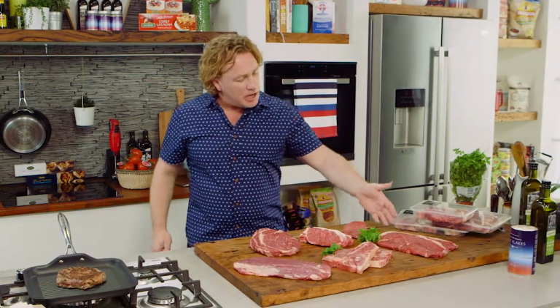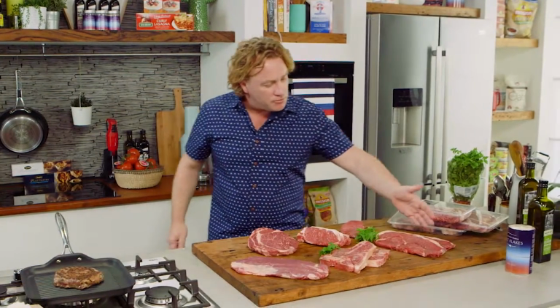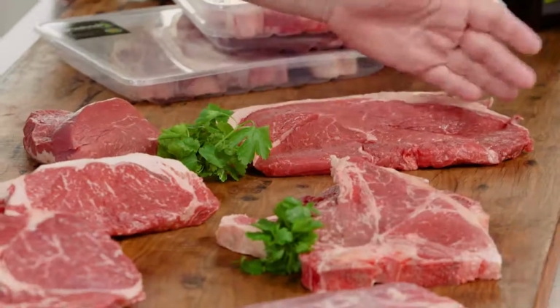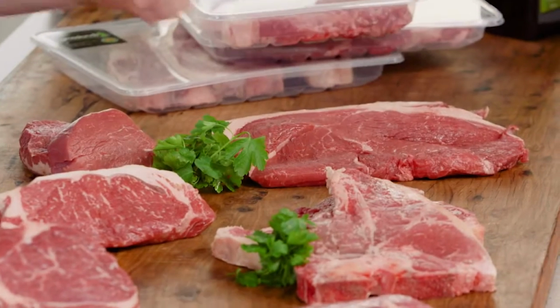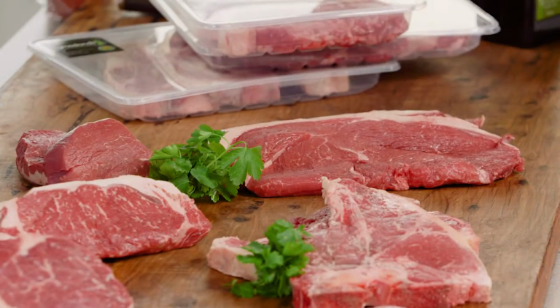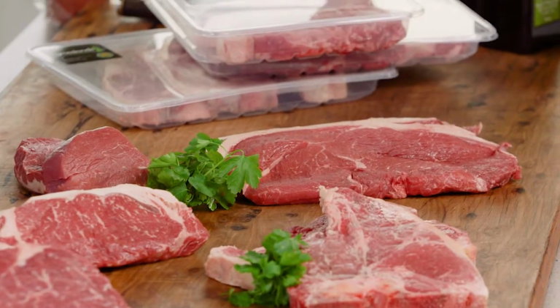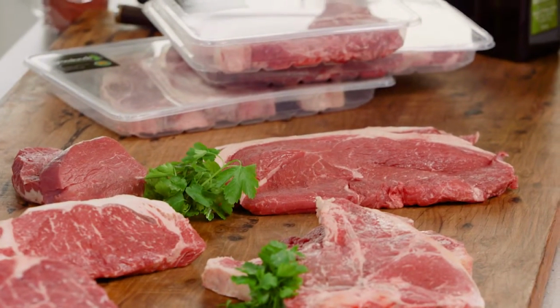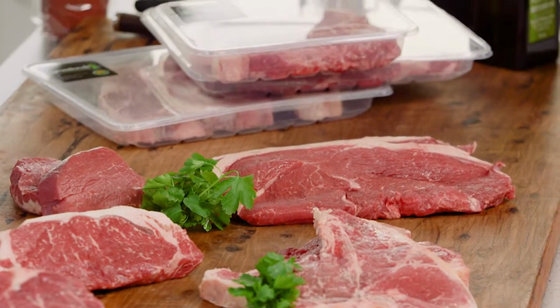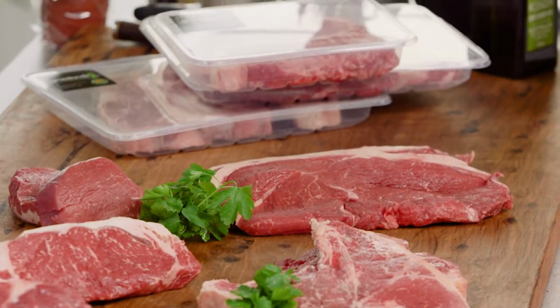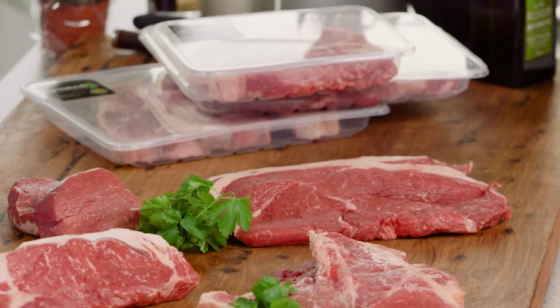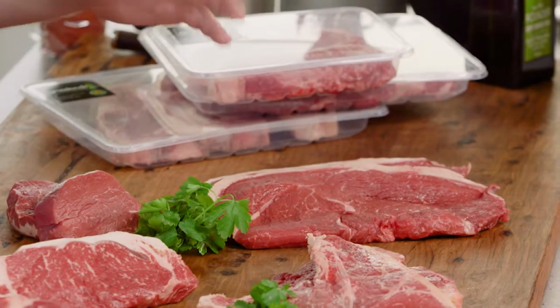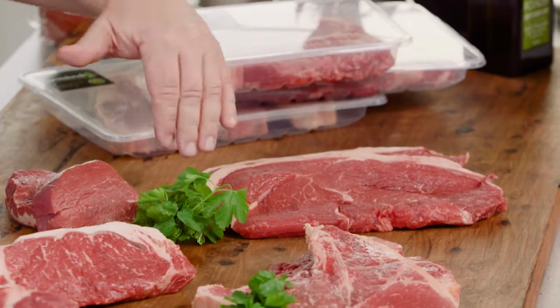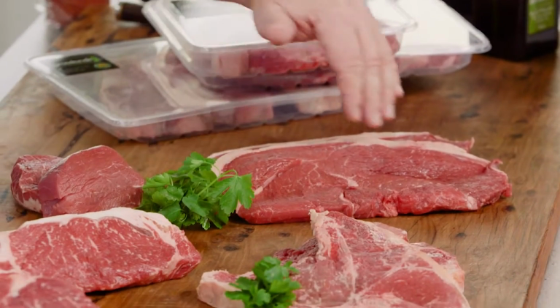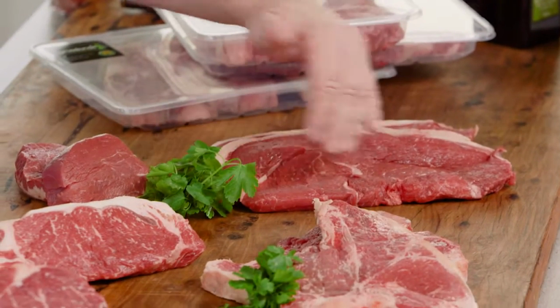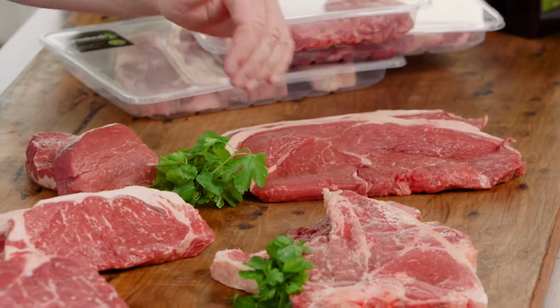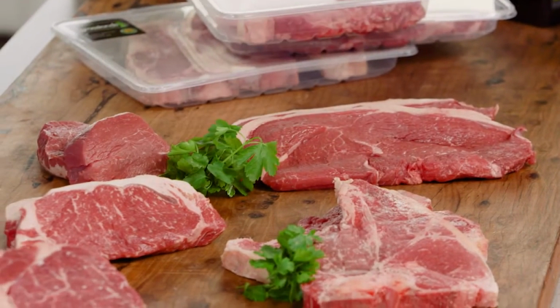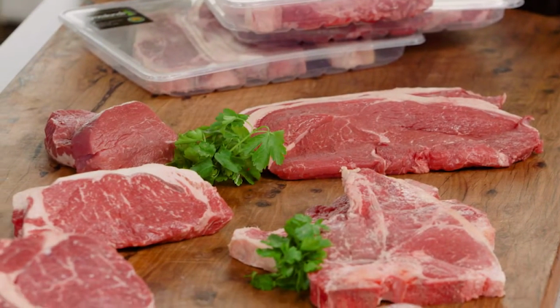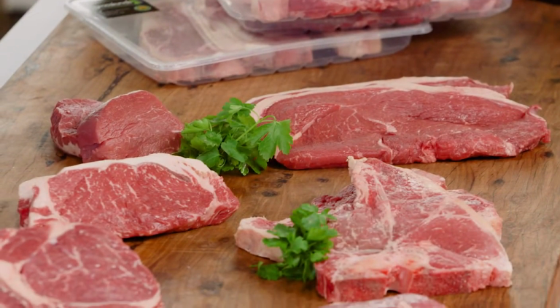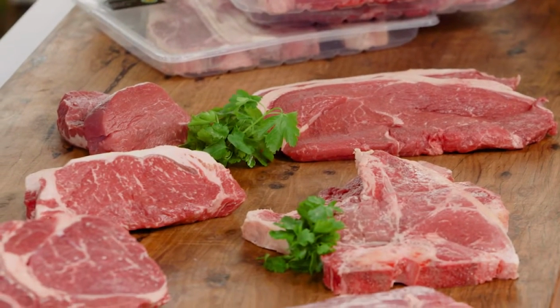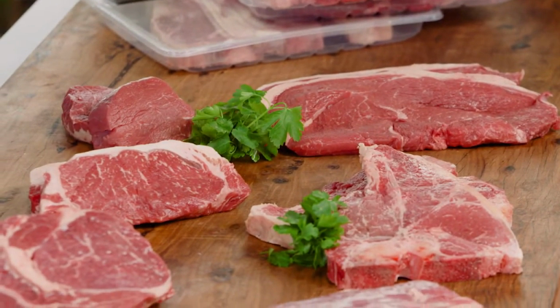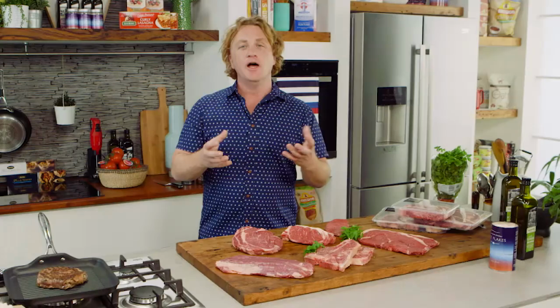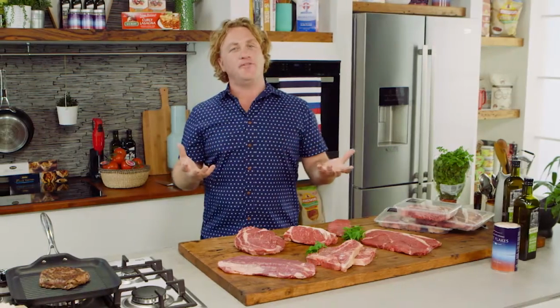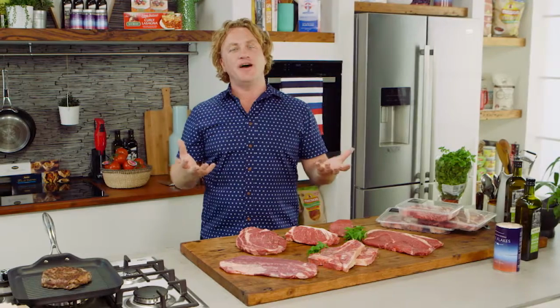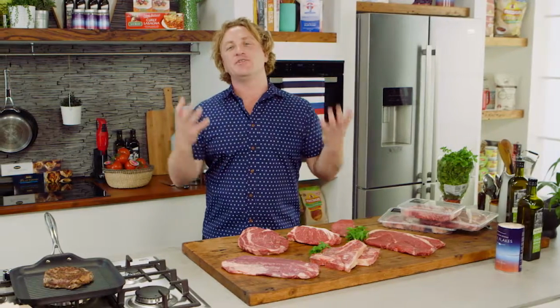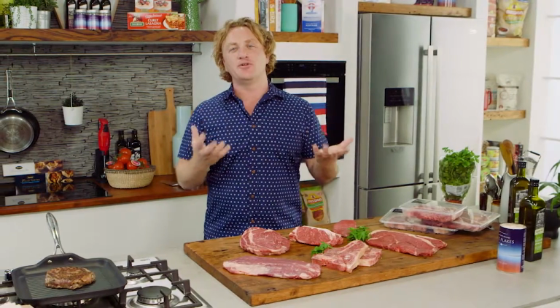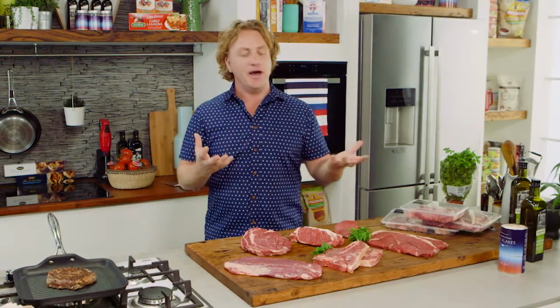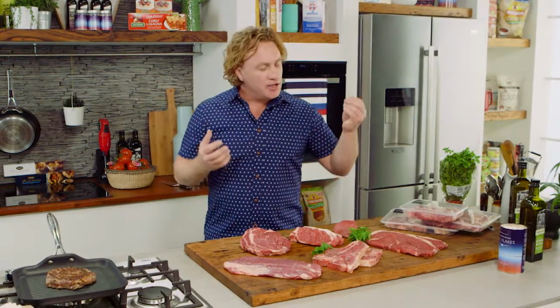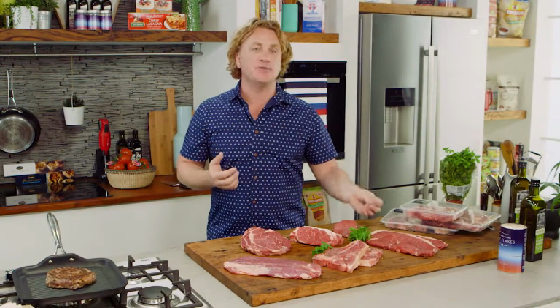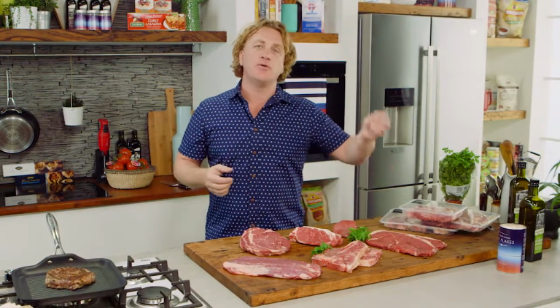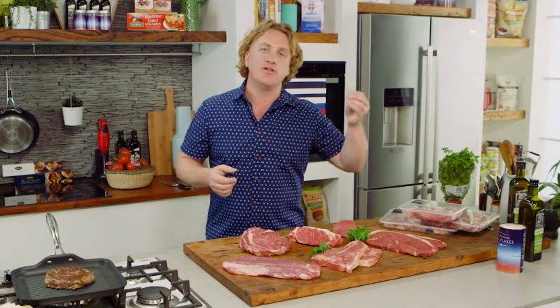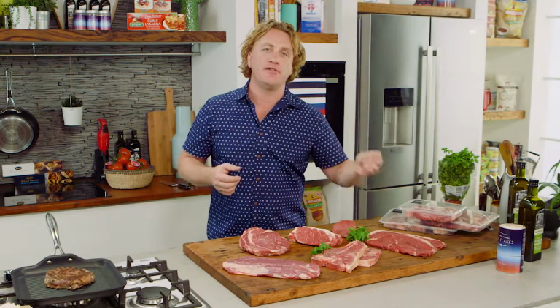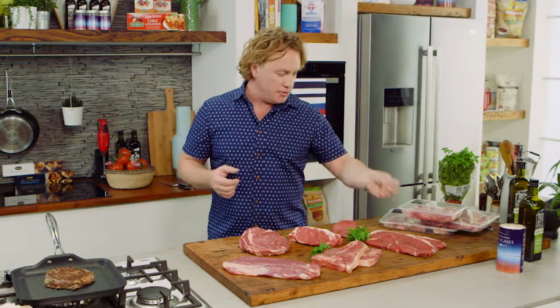We start with the rump, which is one of the best cuts of meat. It's quite large and there's lots of different muscles in there, but it does have a little bit more chew to it. But flavour — that's what it's all about. Your rump steak will have a lot of flavour to it.